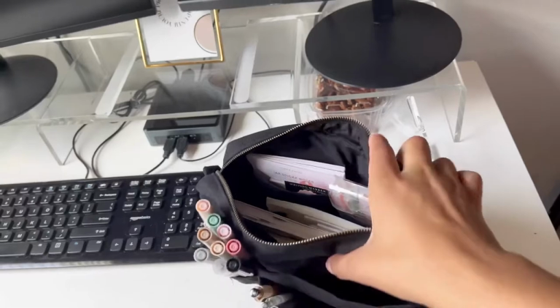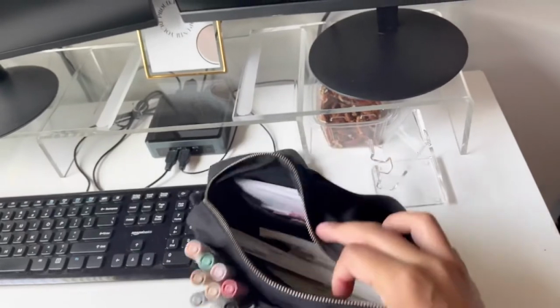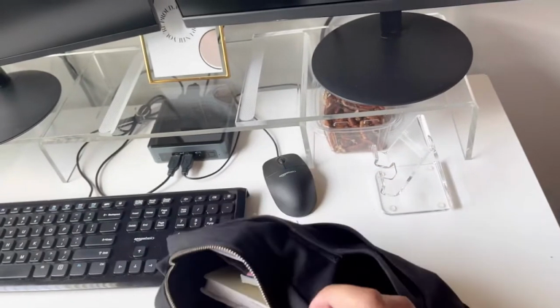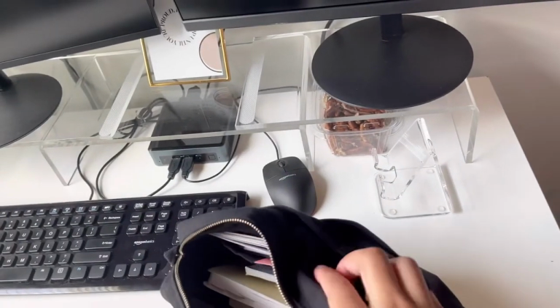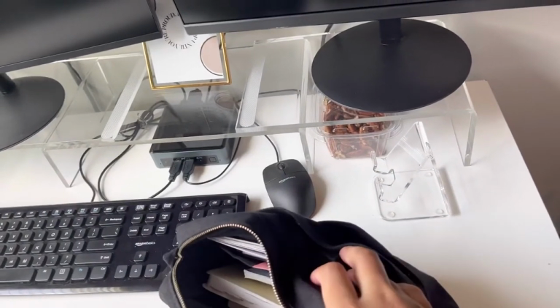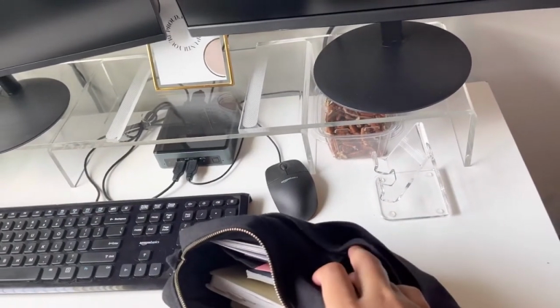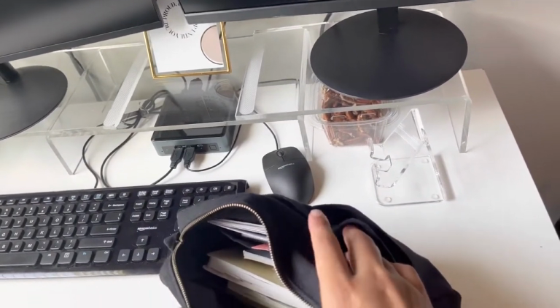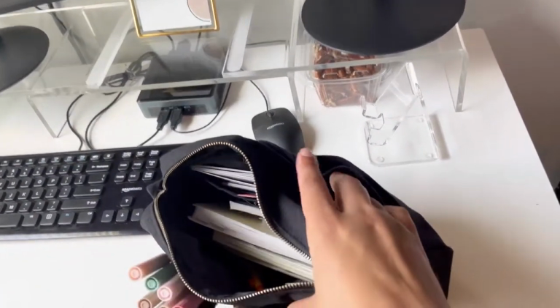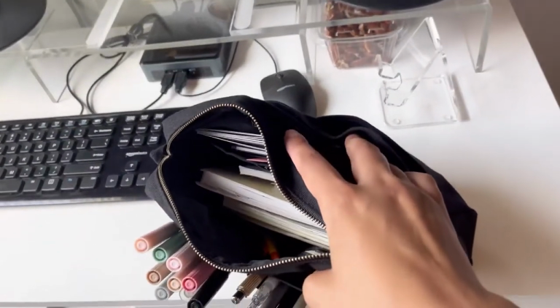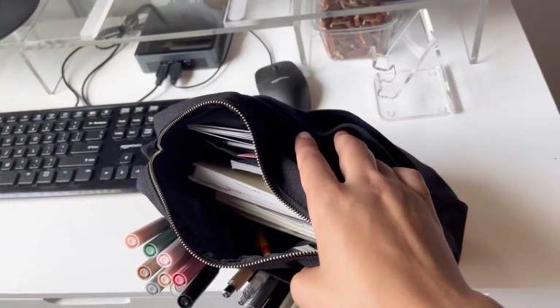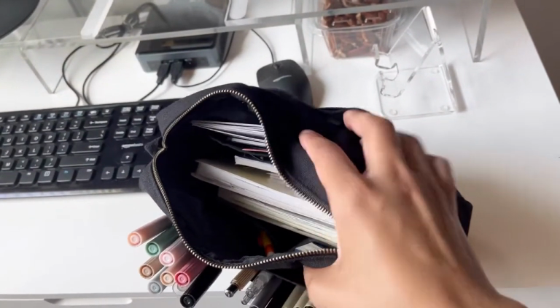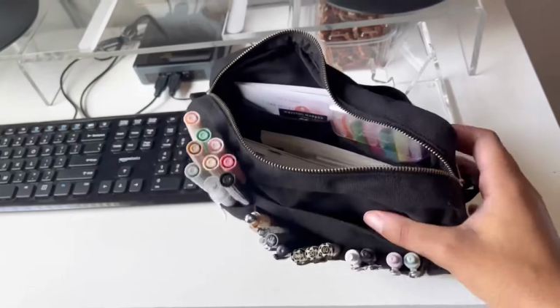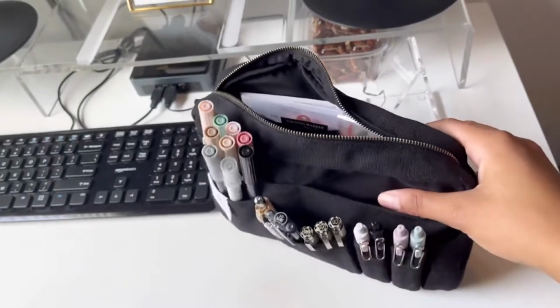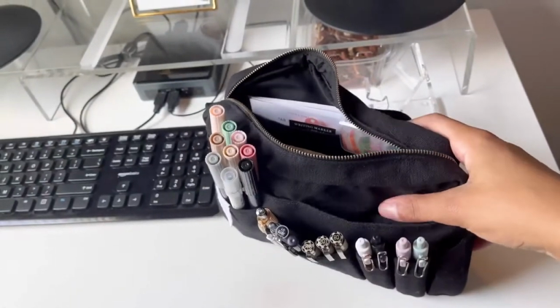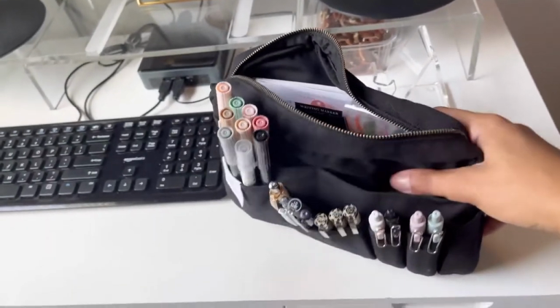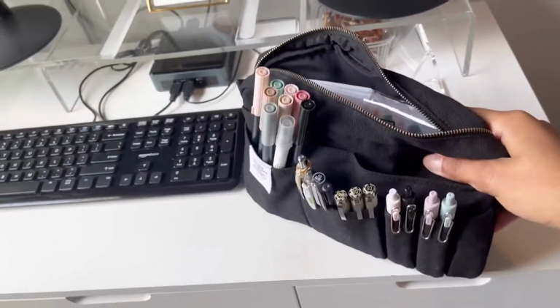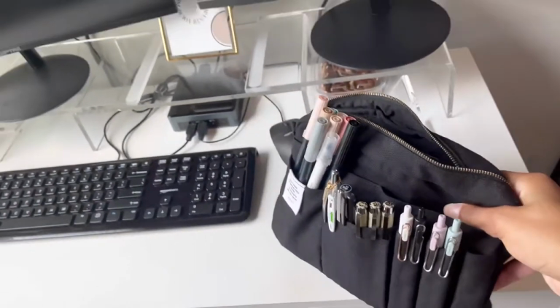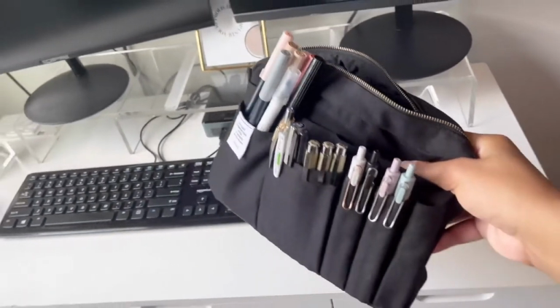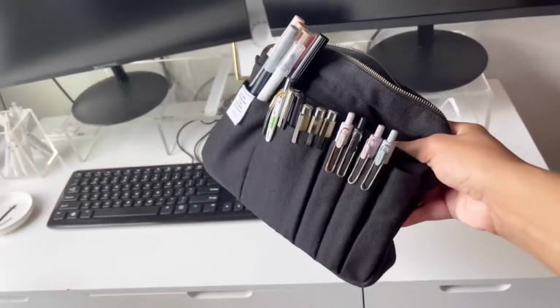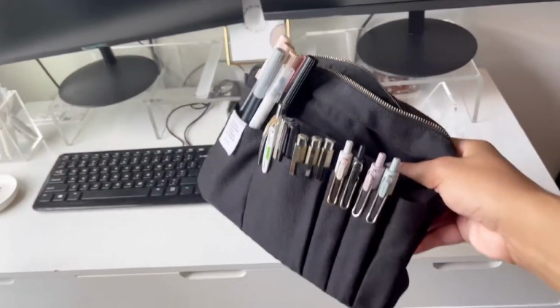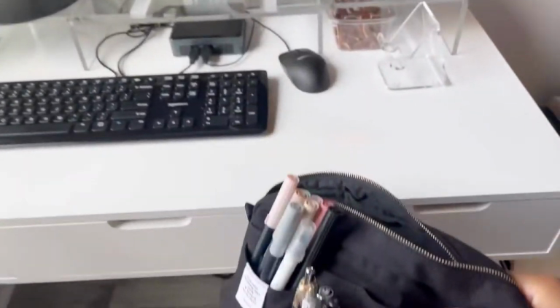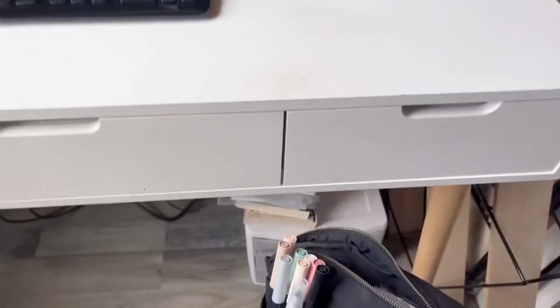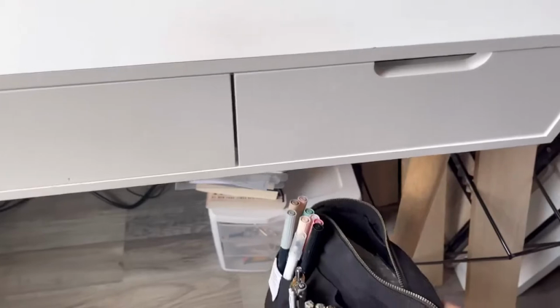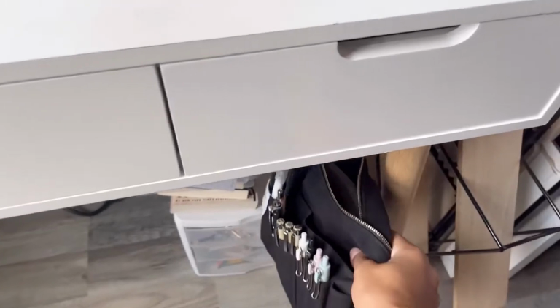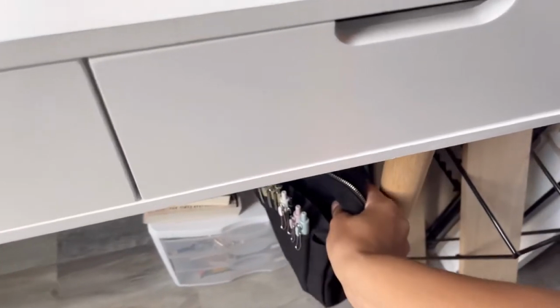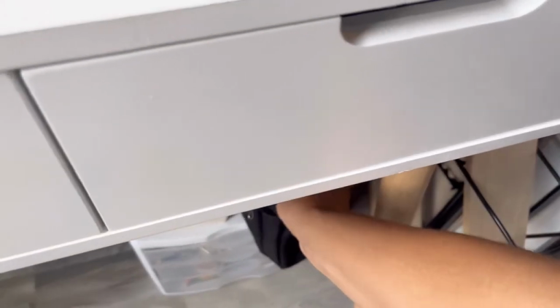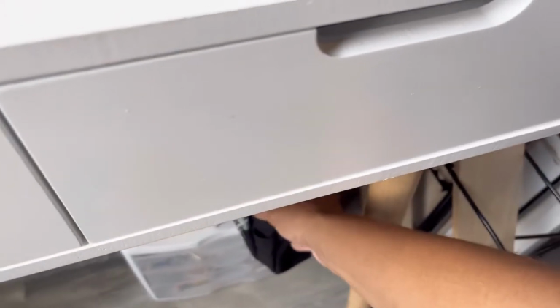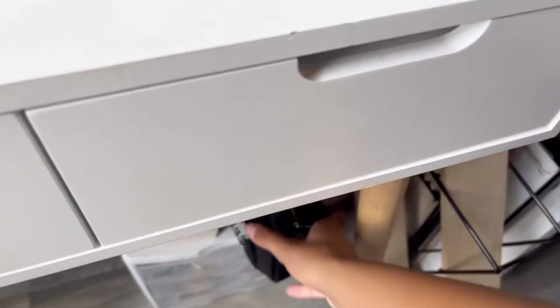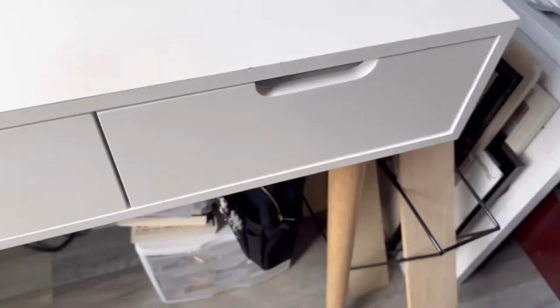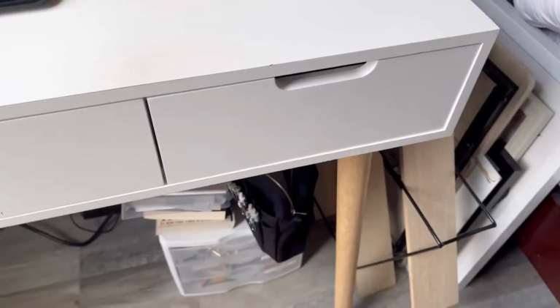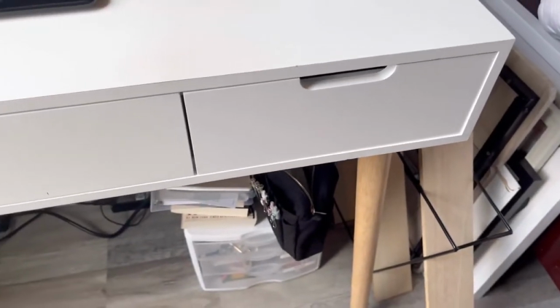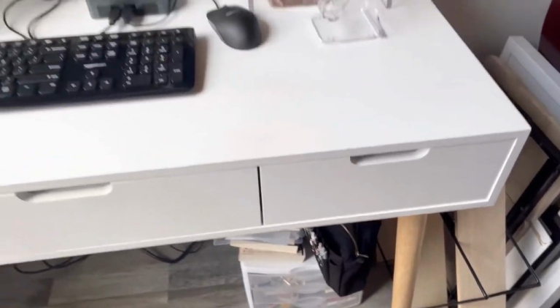In the back I just keep extra pen refills. Since there's not a lot of room up at the top of the desk, I just put this down here every night before bed after I'm done planning.